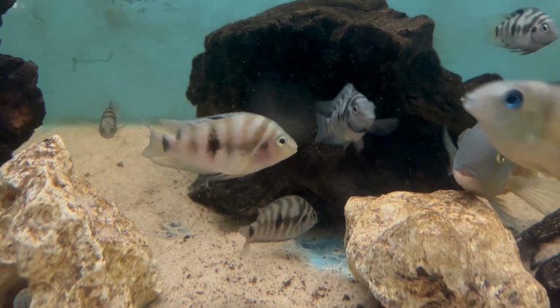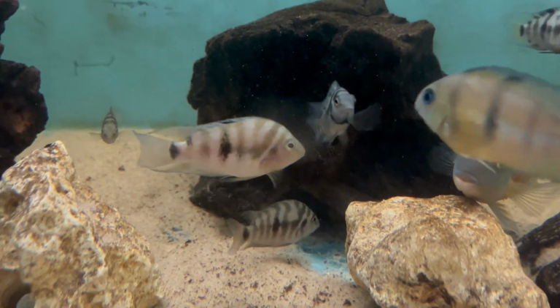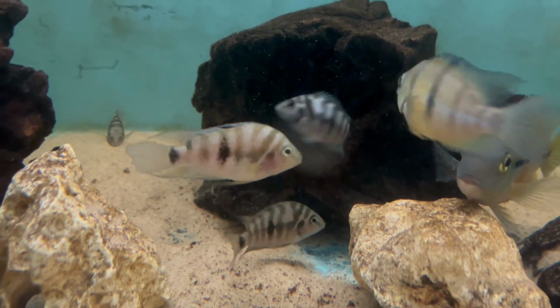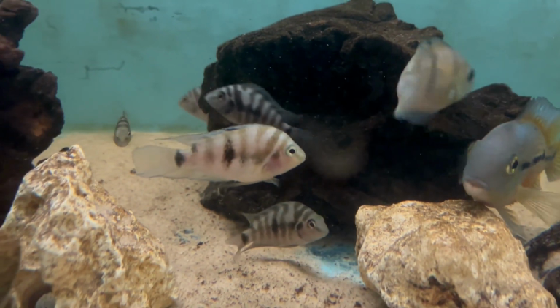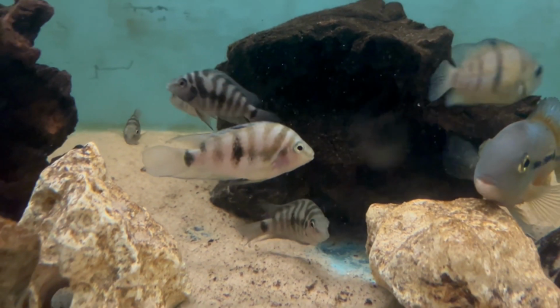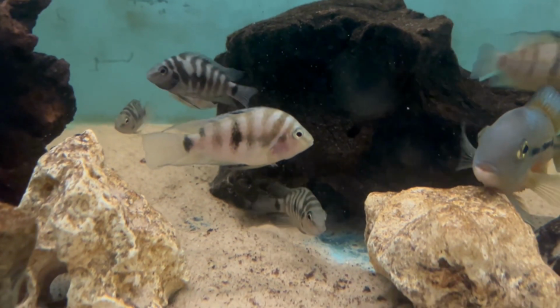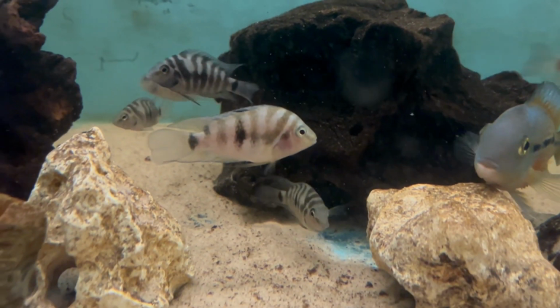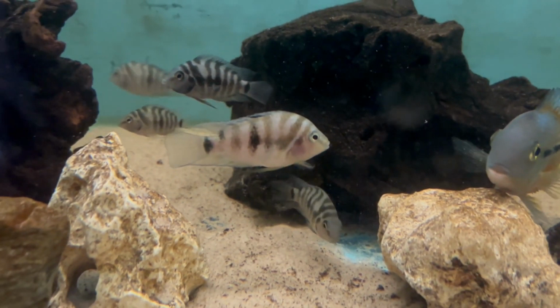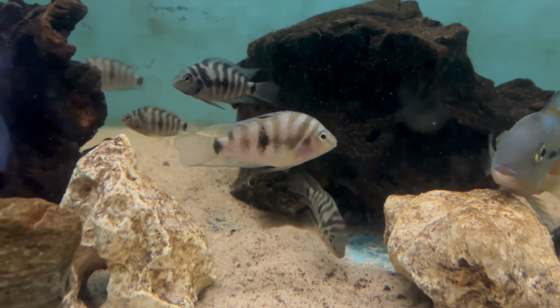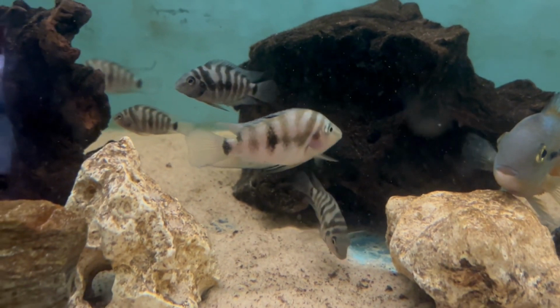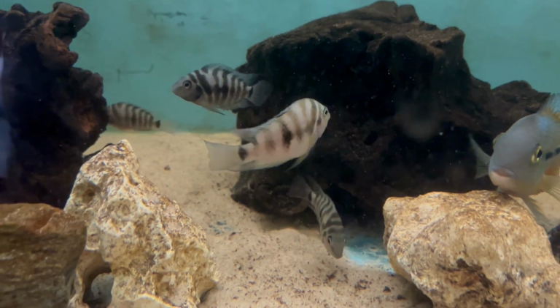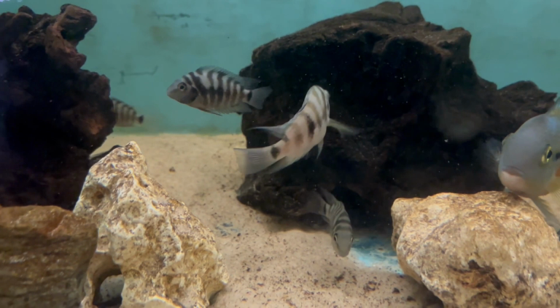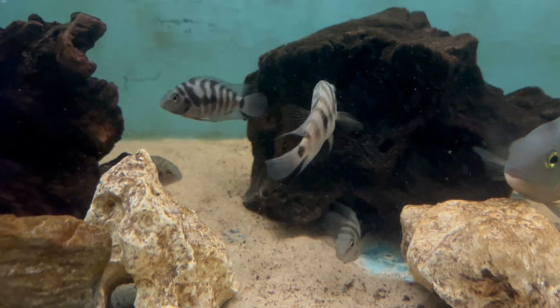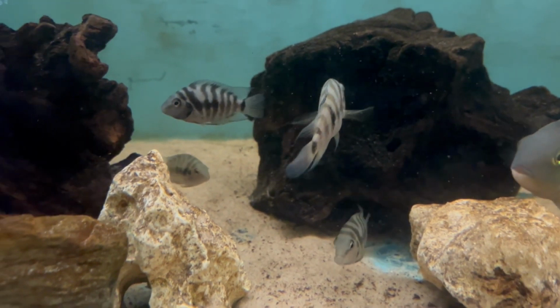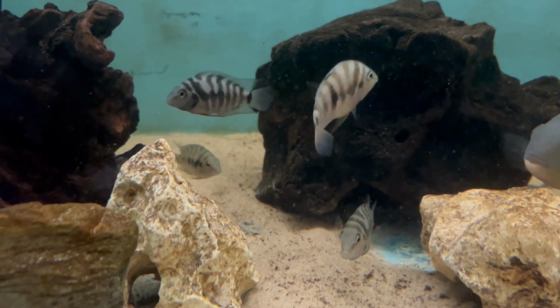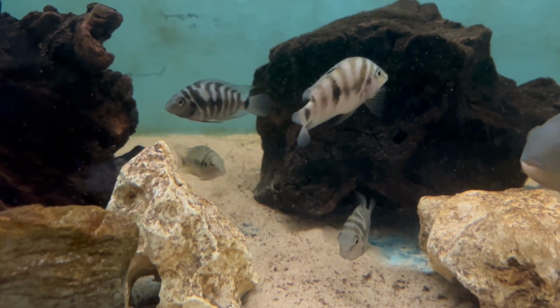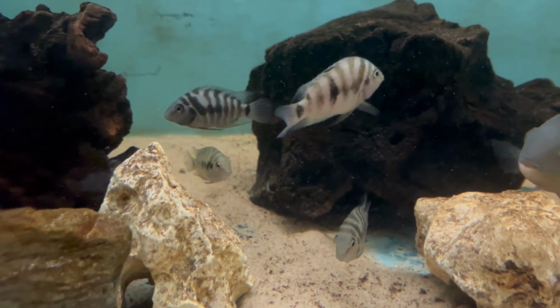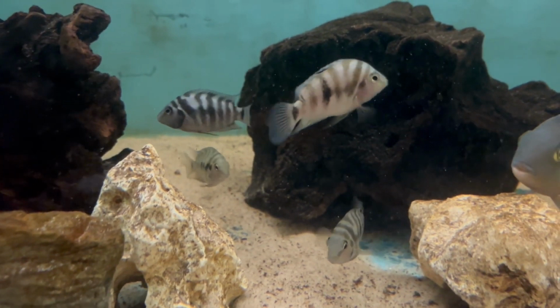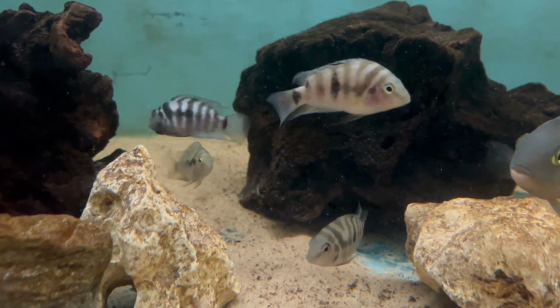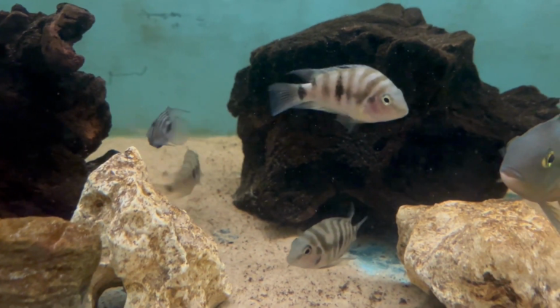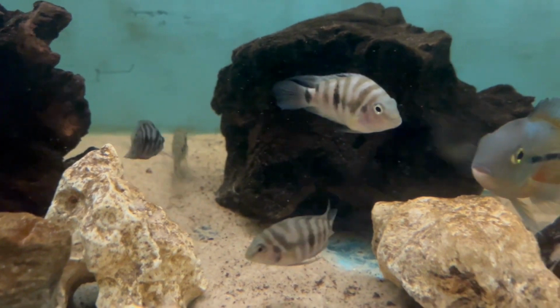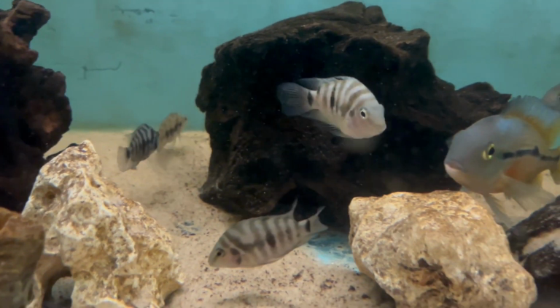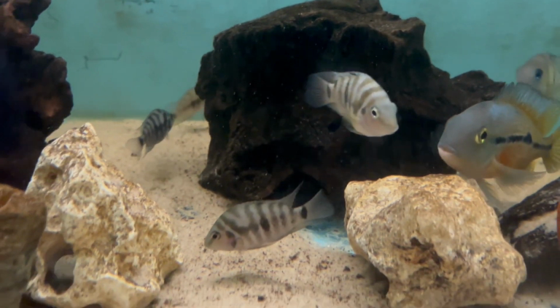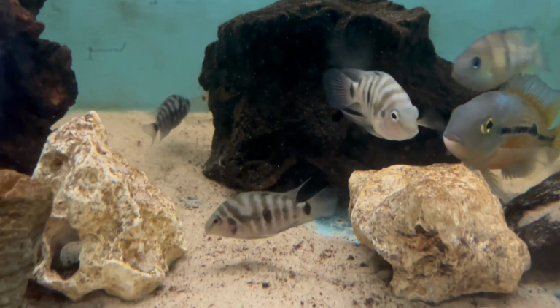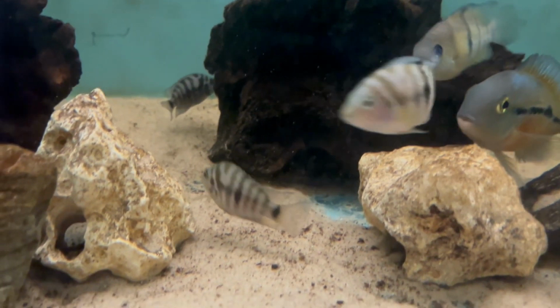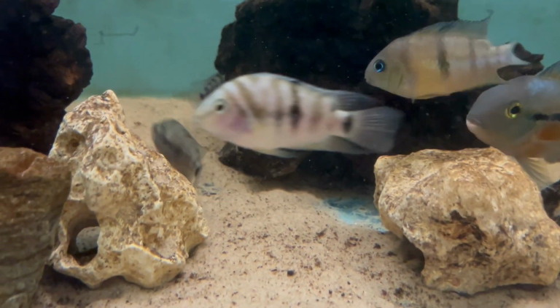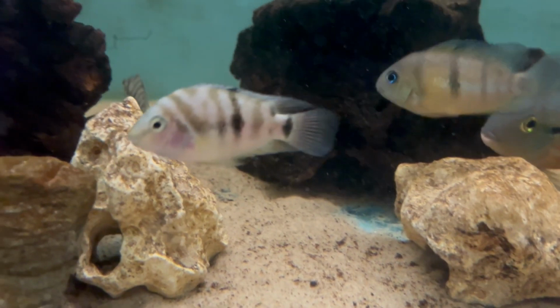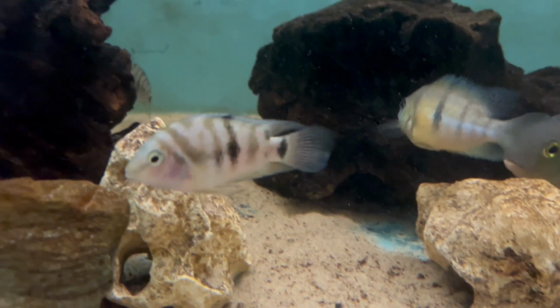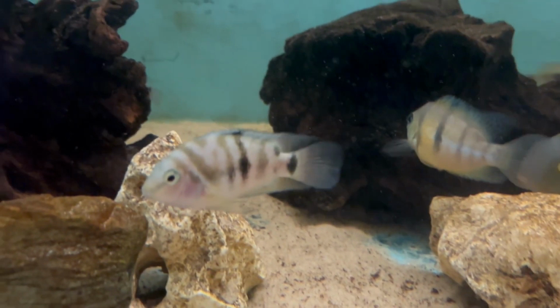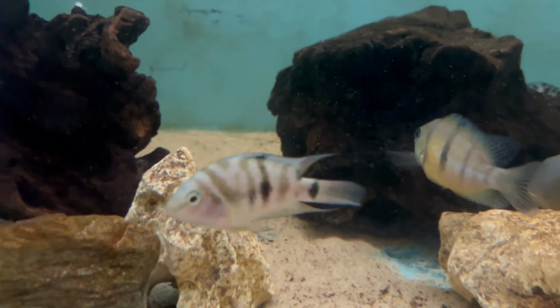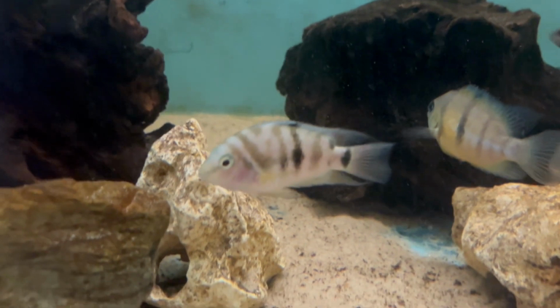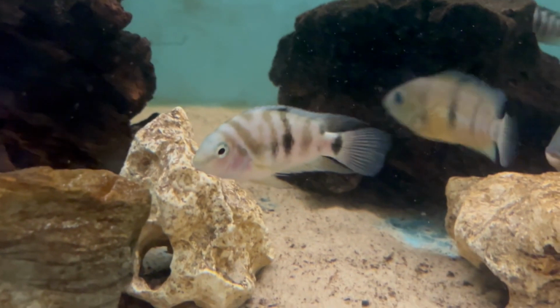Or the other one is the coatepeque. So there are four species in that group, and that's not including the Honduran Red Point, which still isn't classified.